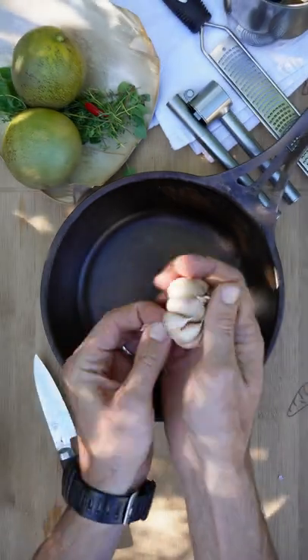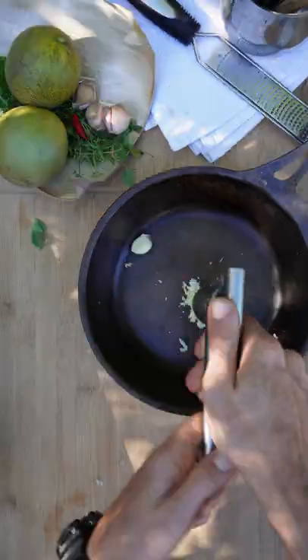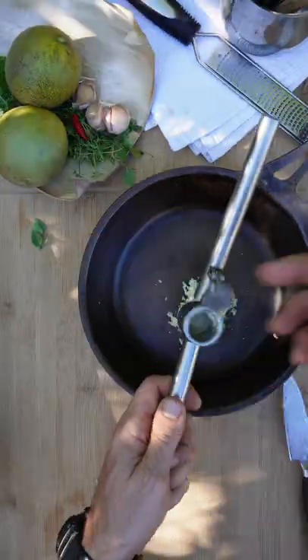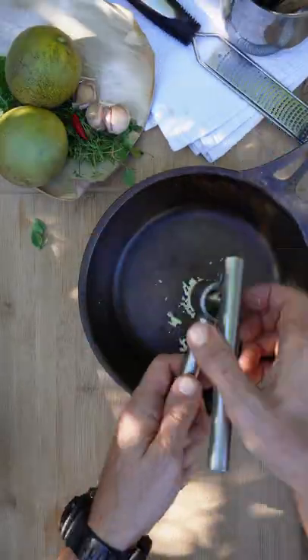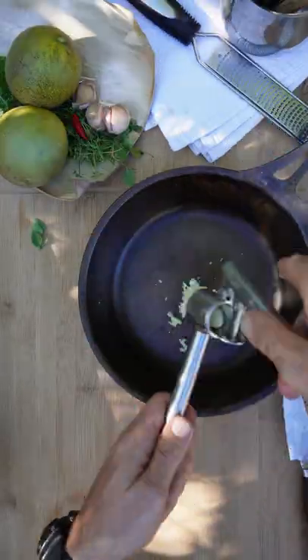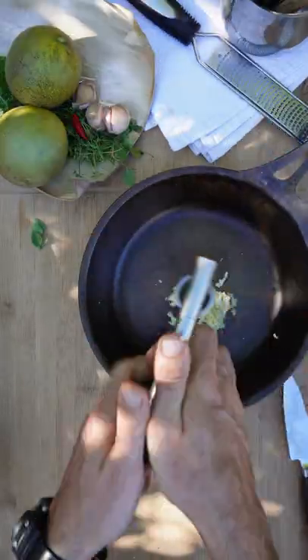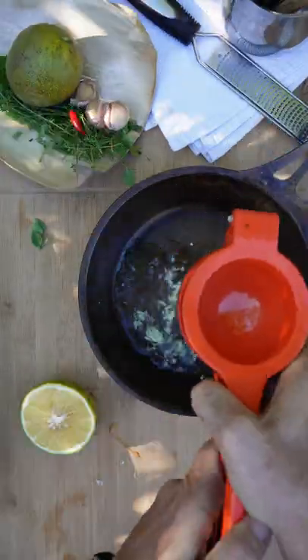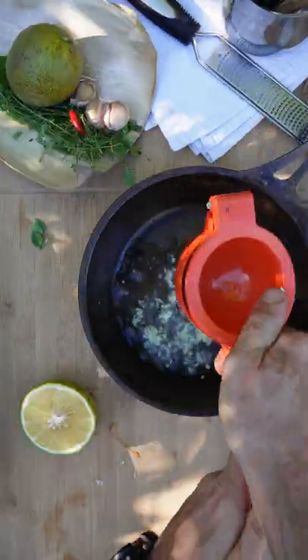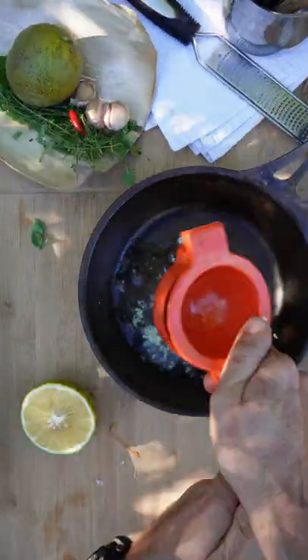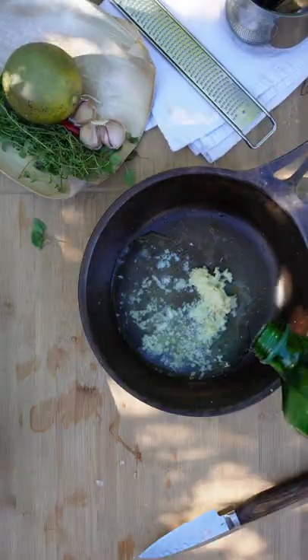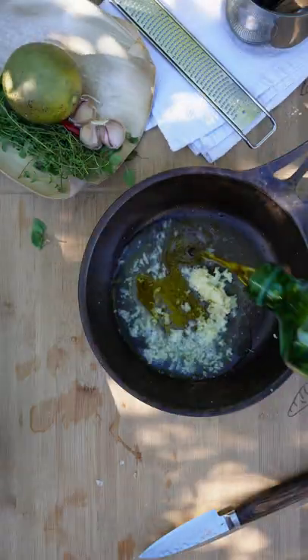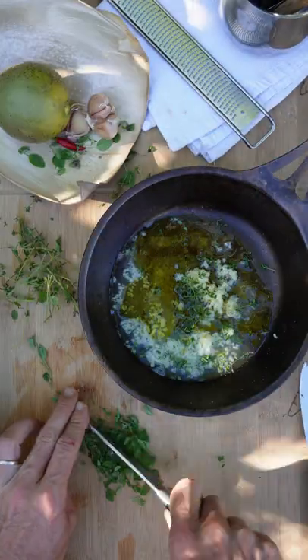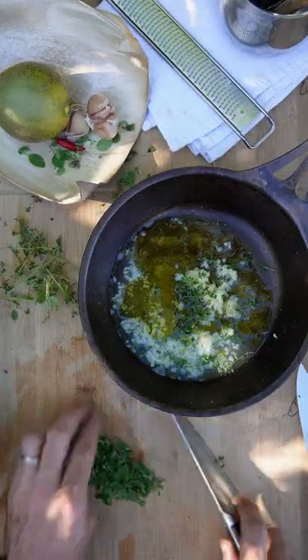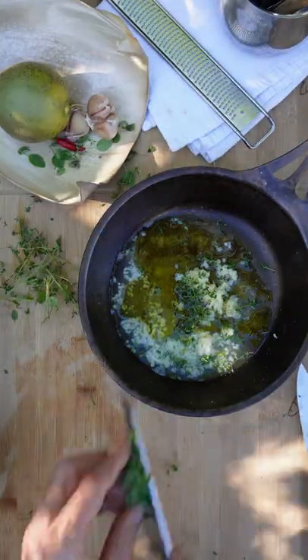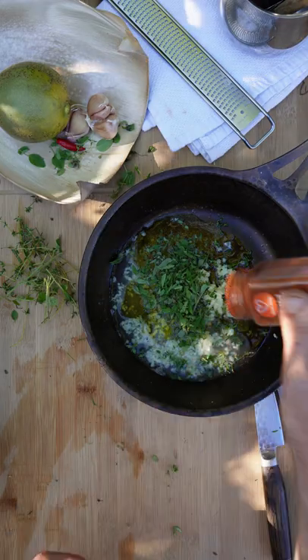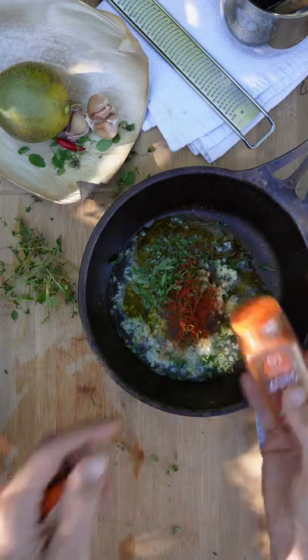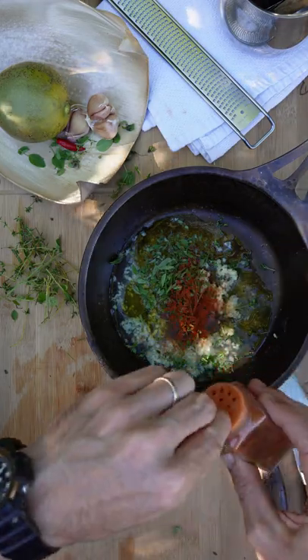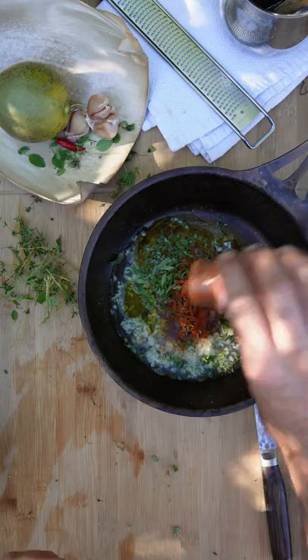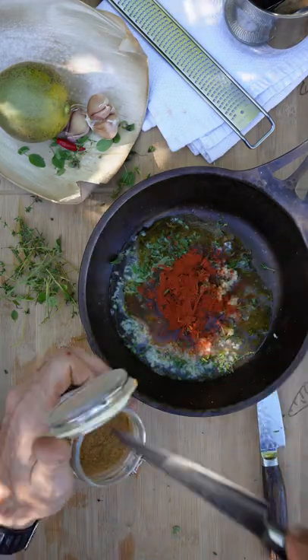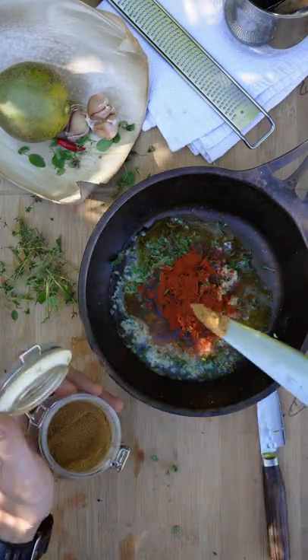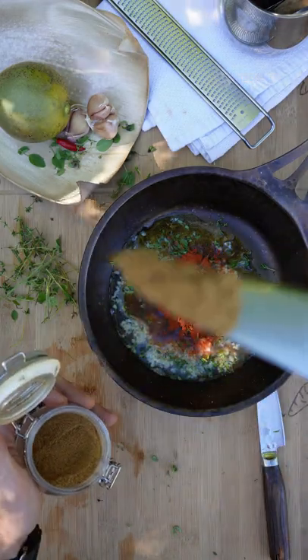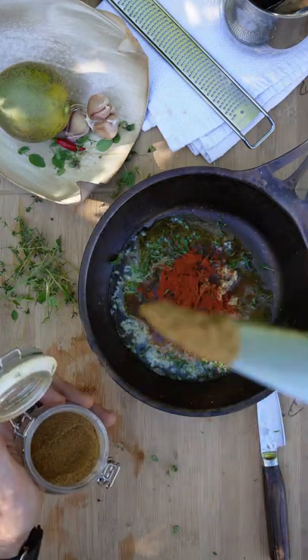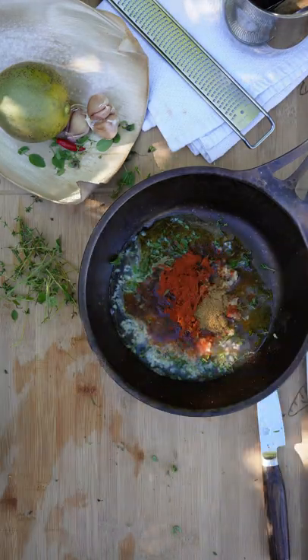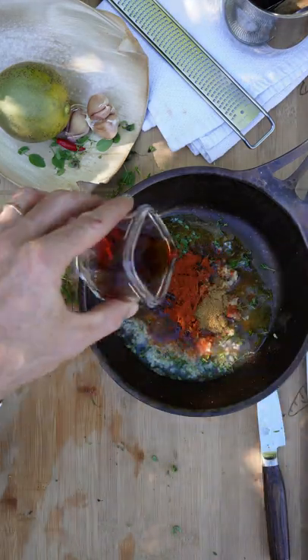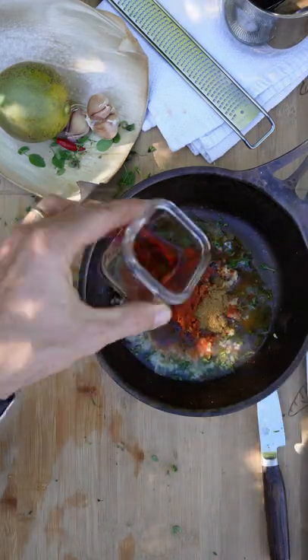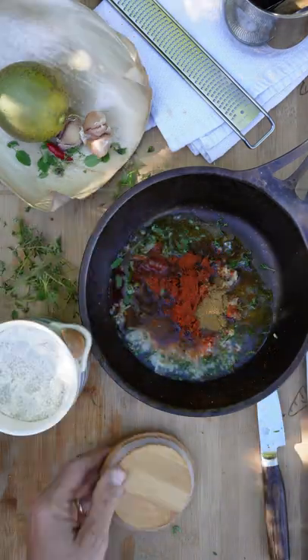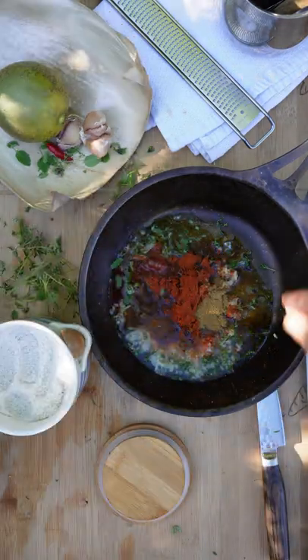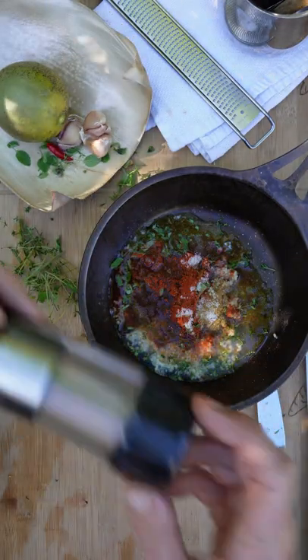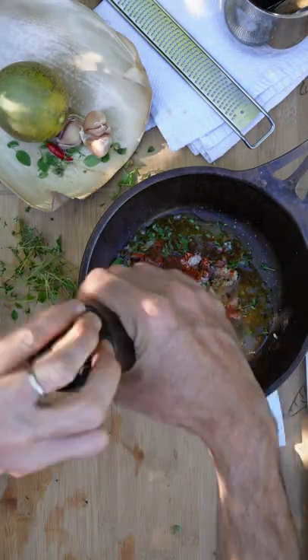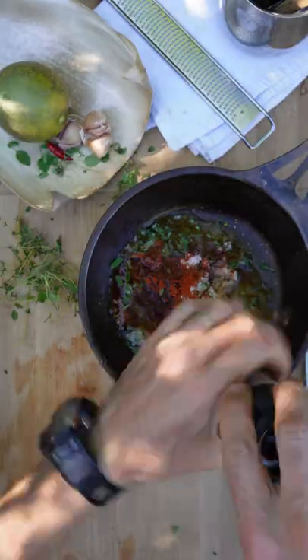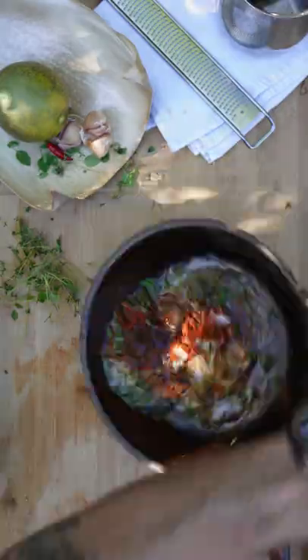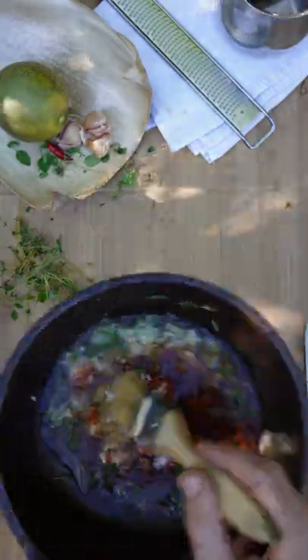All right, first the marinade. So we want some garlic, lemon juice, olive oil, some fresh herbs — I'm using thyme and oregano — paprika, cumin, a little bit of cherry vinegar, salt and pepper. Super simple.